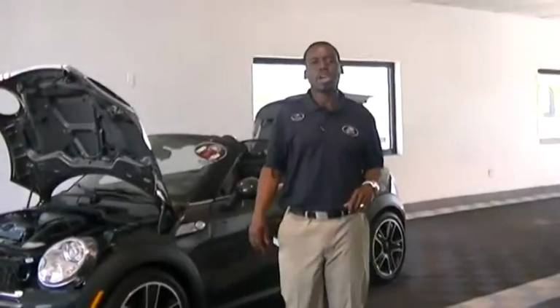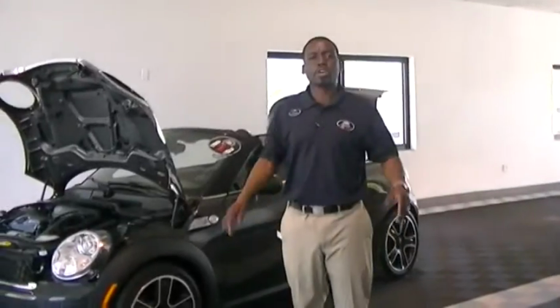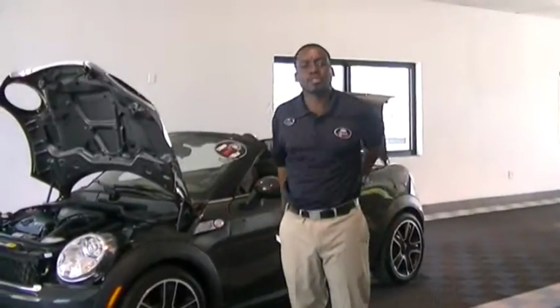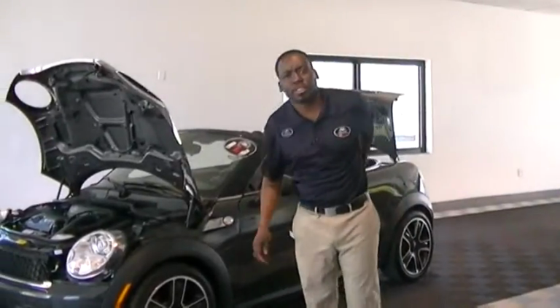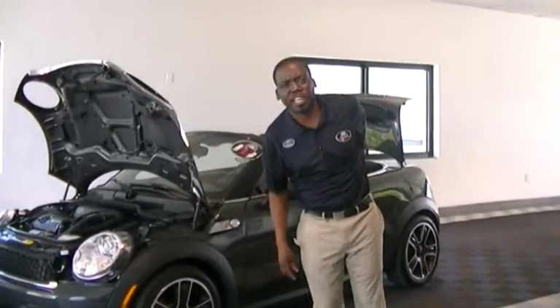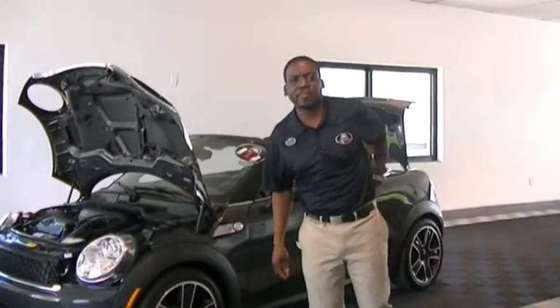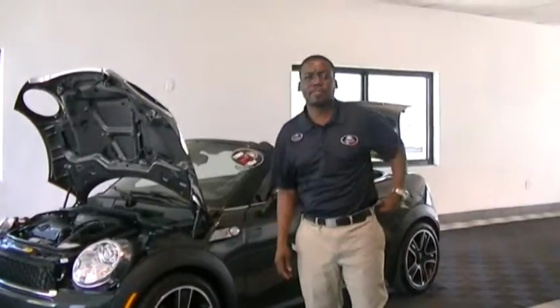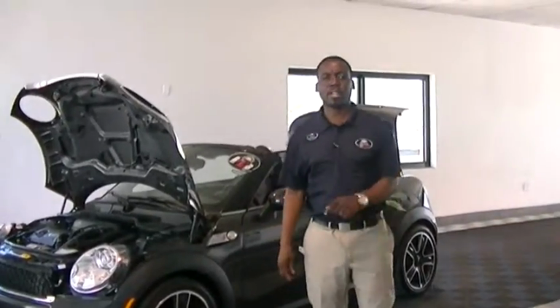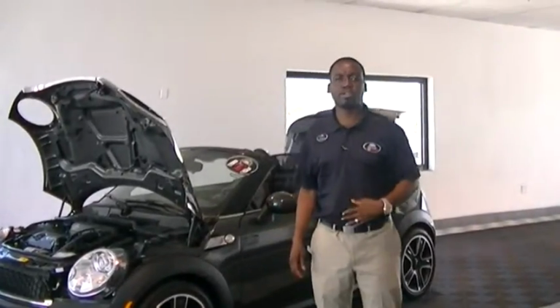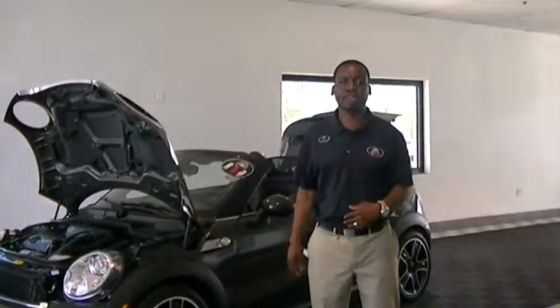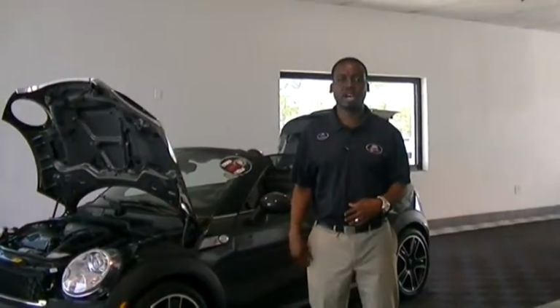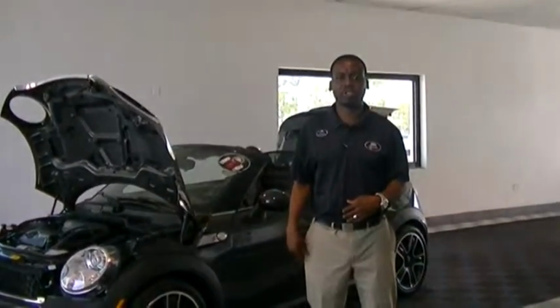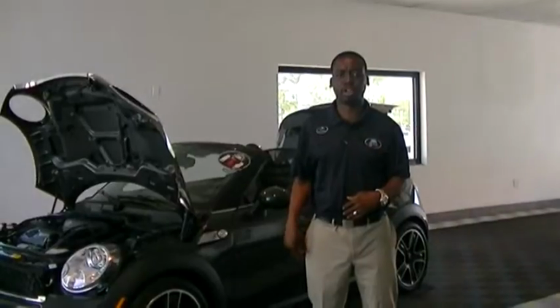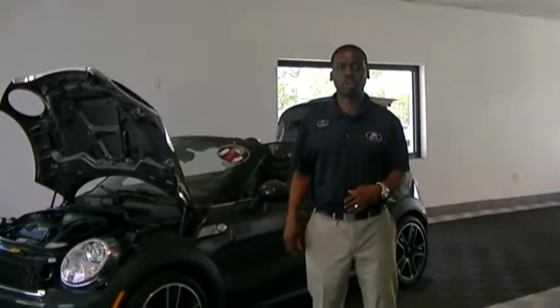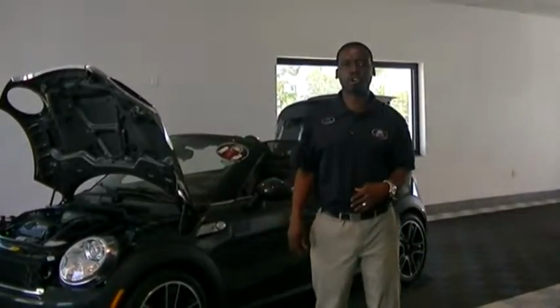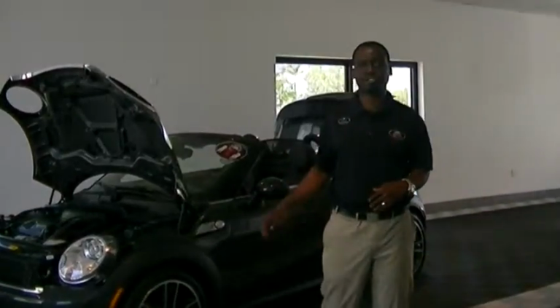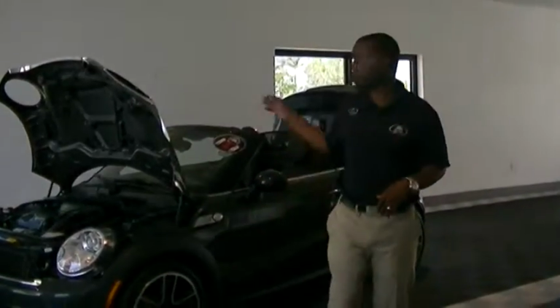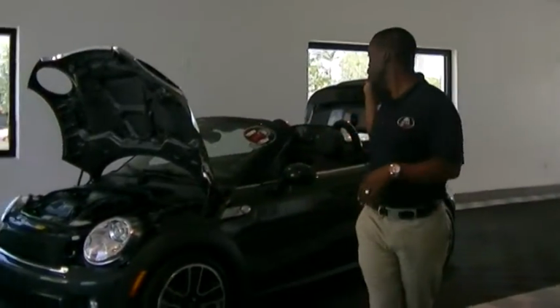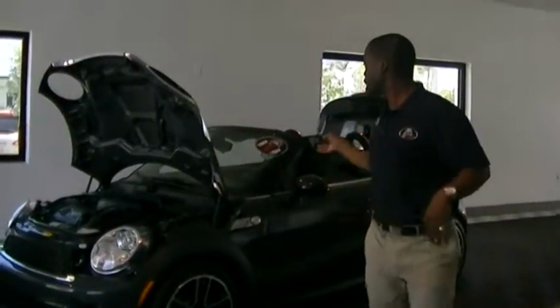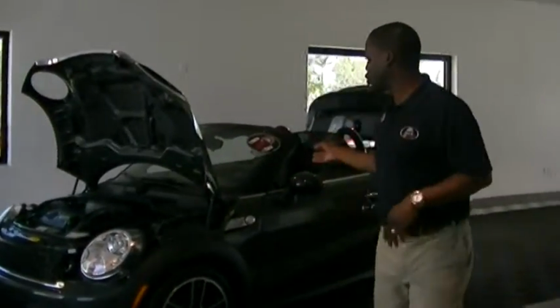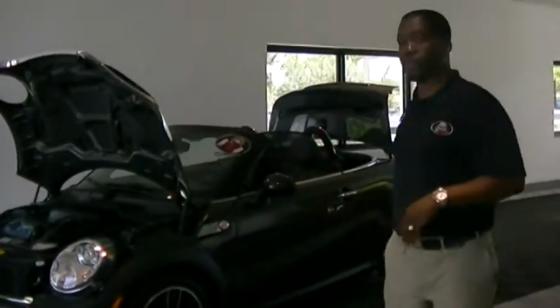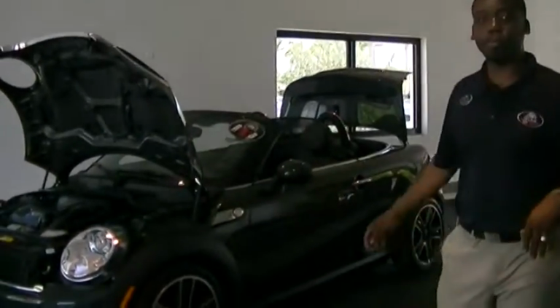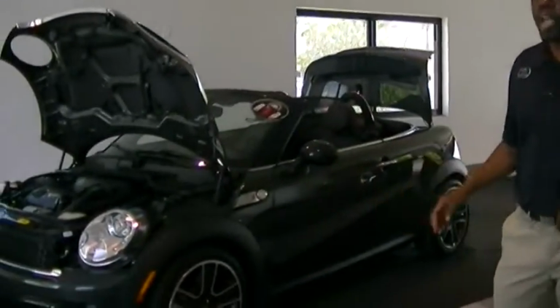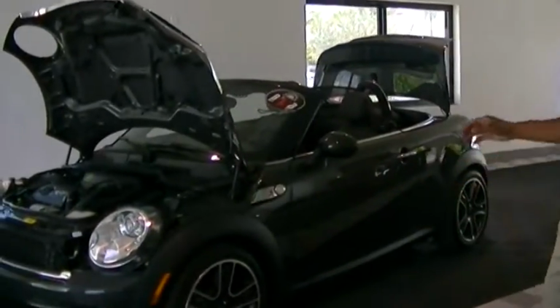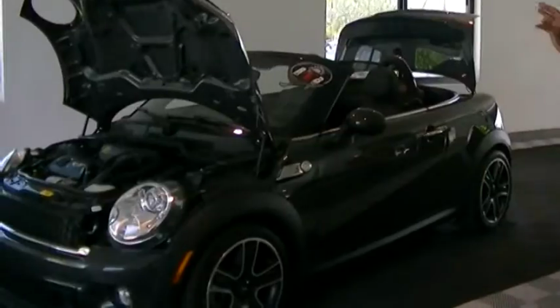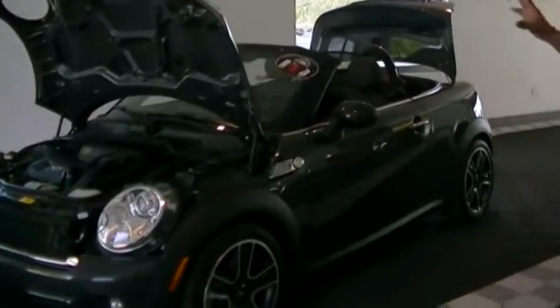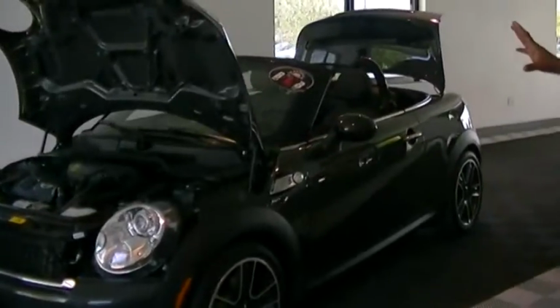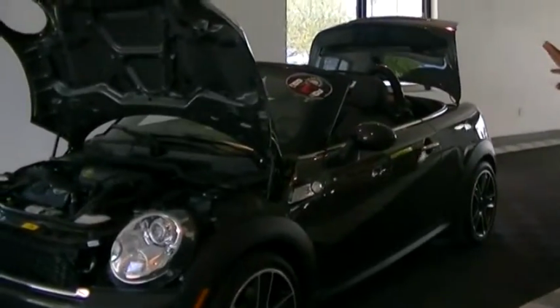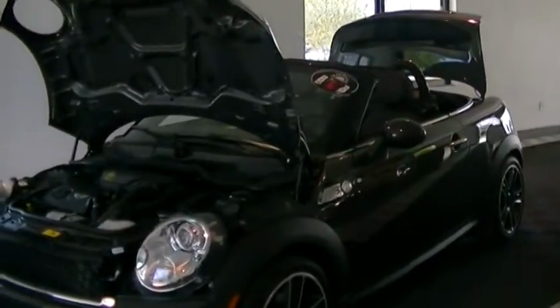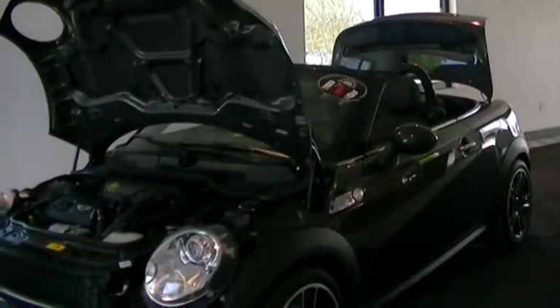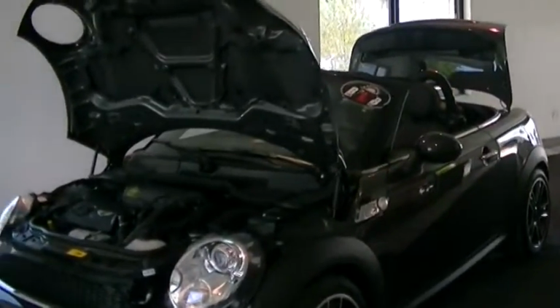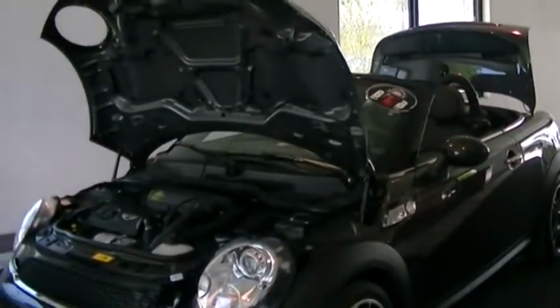Good morning, Ms. Minerva. This is Leon Timothy from Delray View GMC. I'm just going to show you a quick walk around on this nice 2013 Mini Cooper. Pretty much we got it not assembled but we got another stuff I'm going to show you real quick.